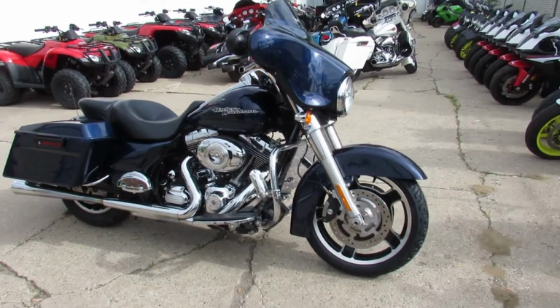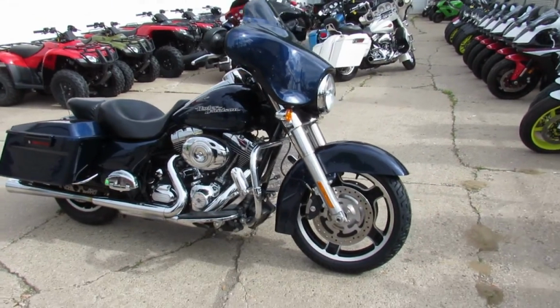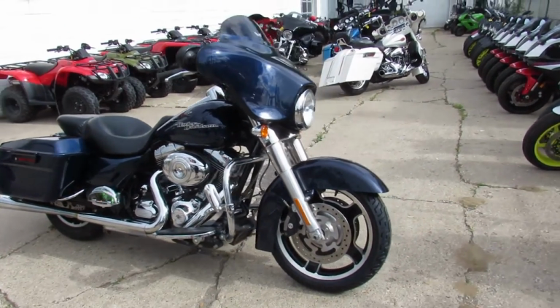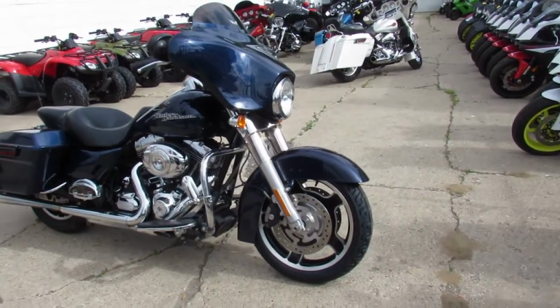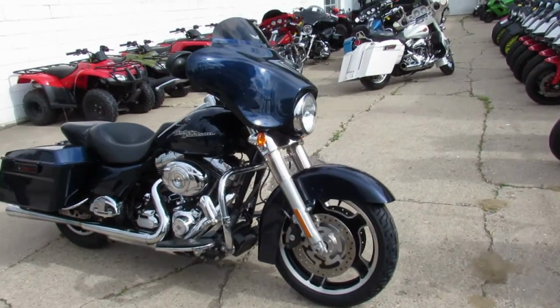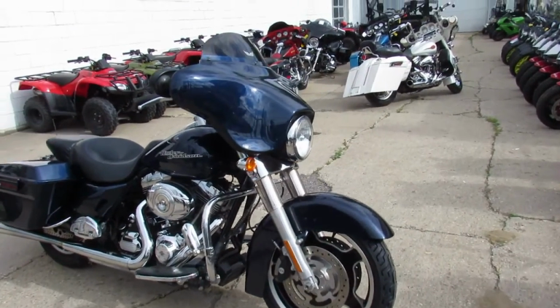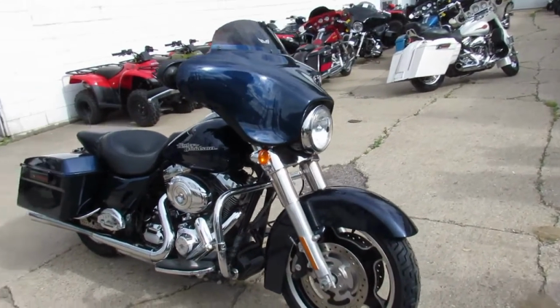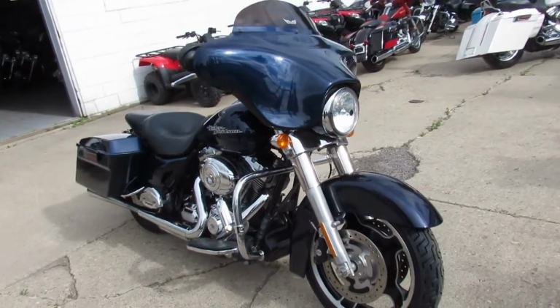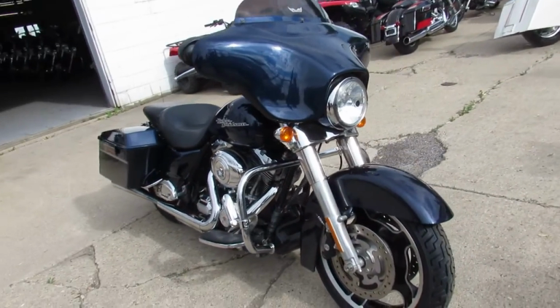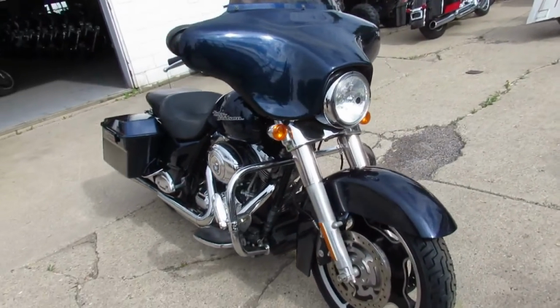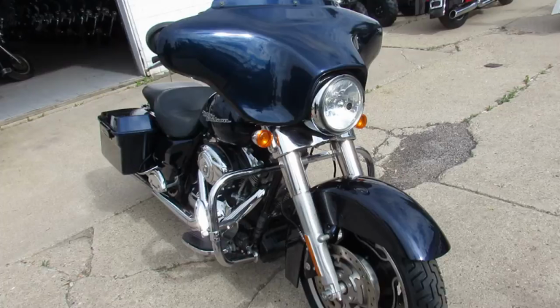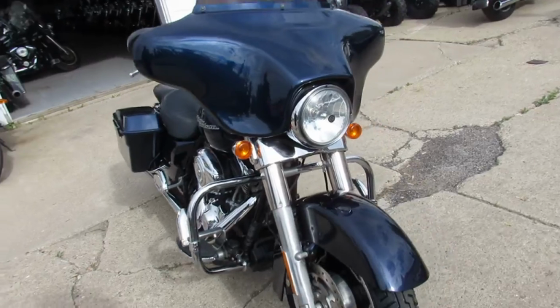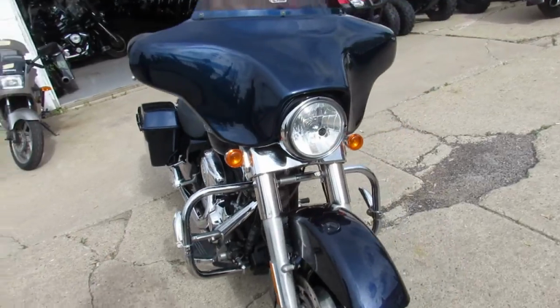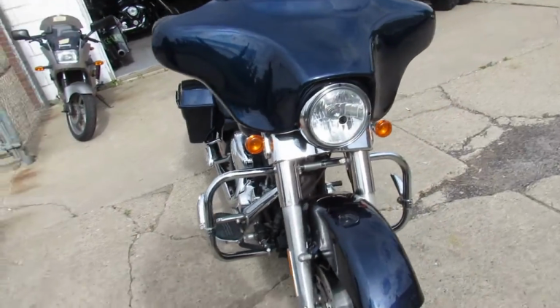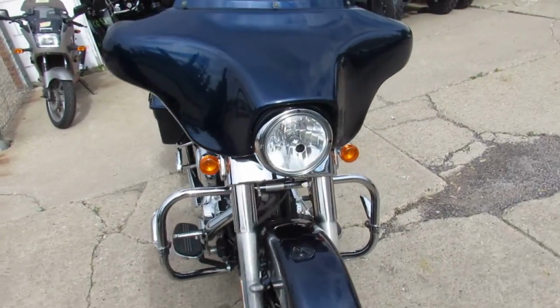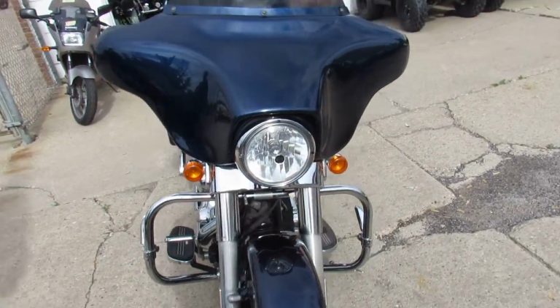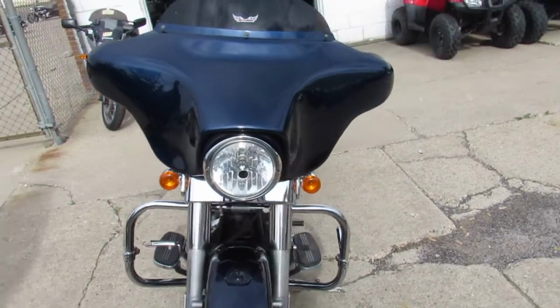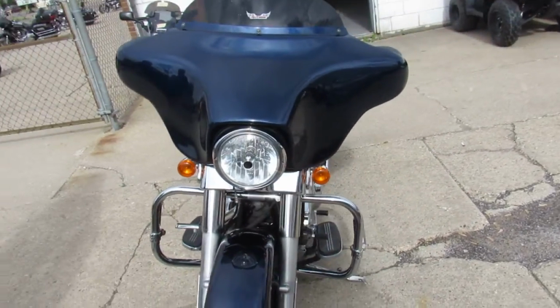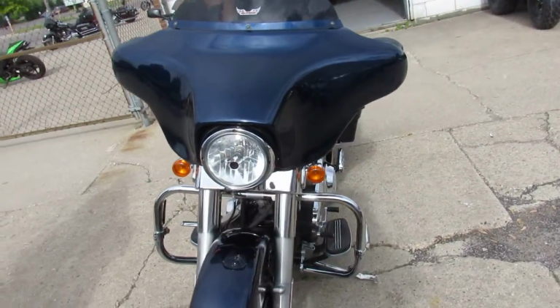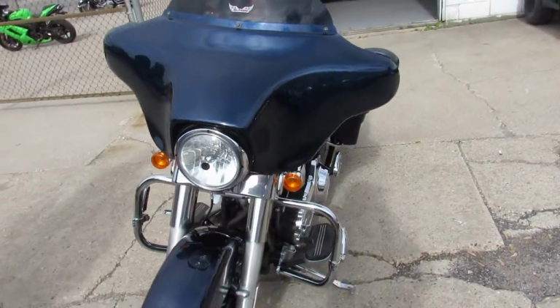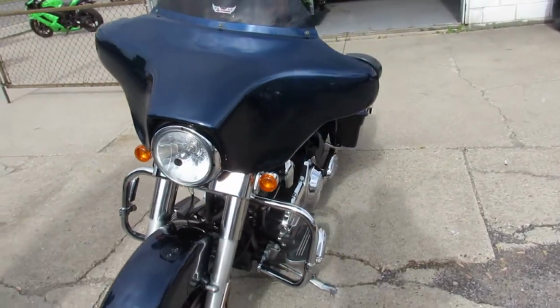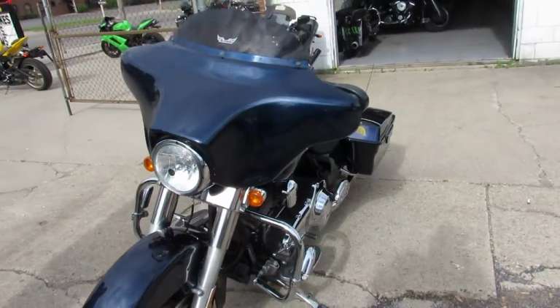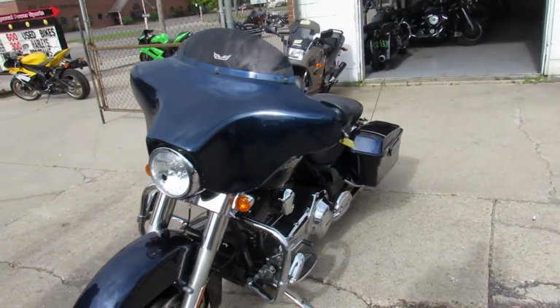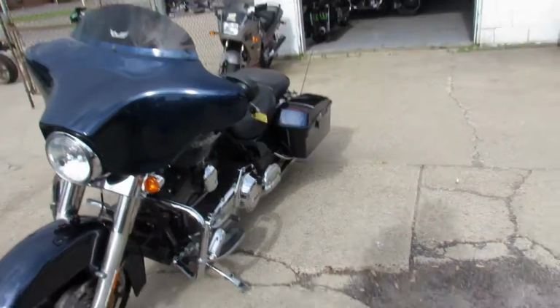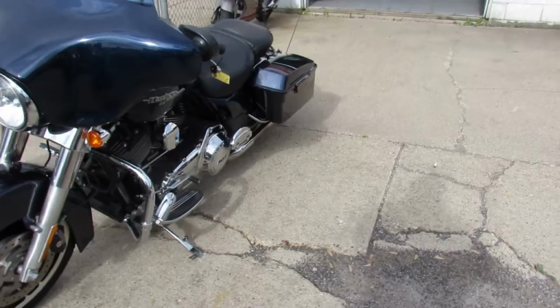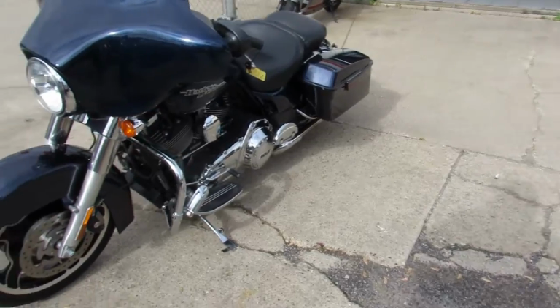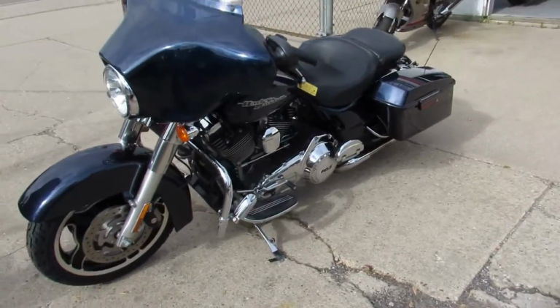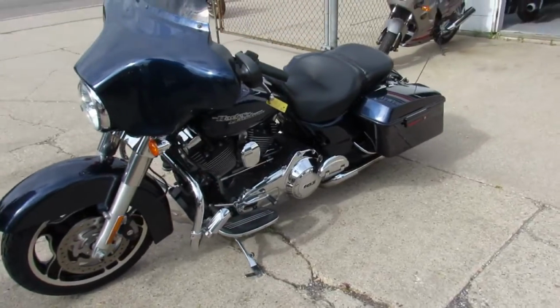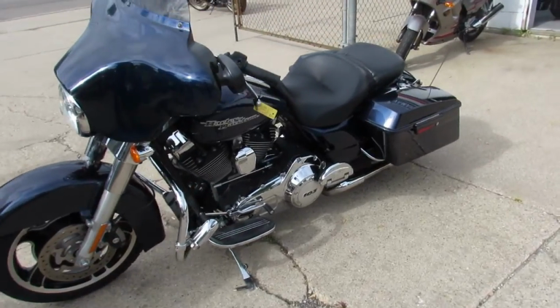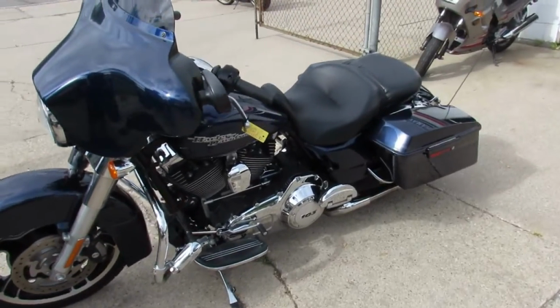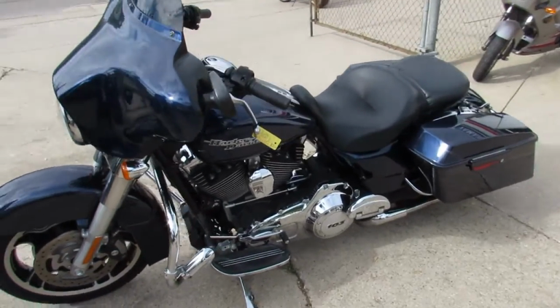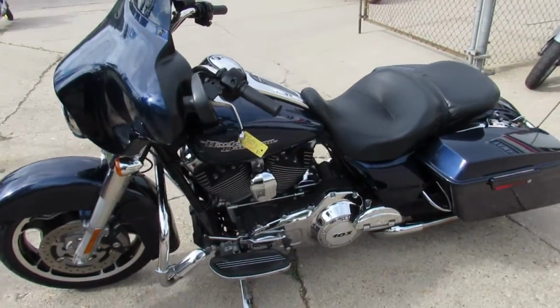Remember guys, crank up the tunes and hit the open road. We've got financing available. We've got lease programs available. Out of state financing can assist with shipping nationwide. Give us a call today and you can ride today. It's ApprovalPowerSports.com.